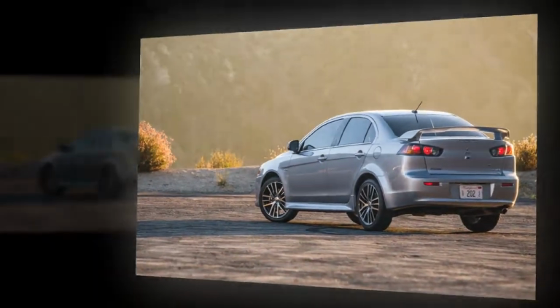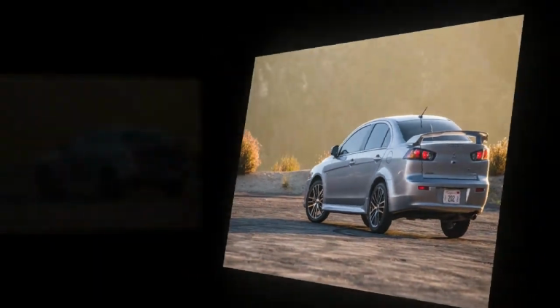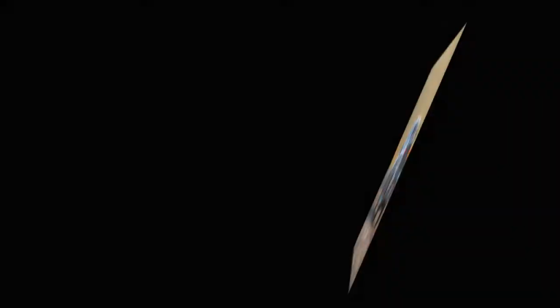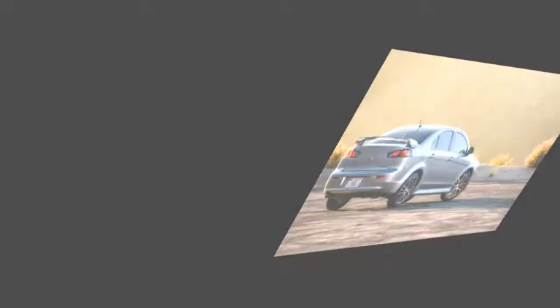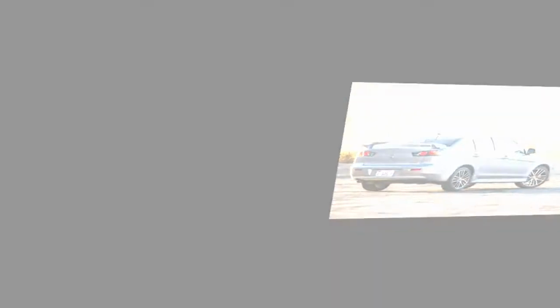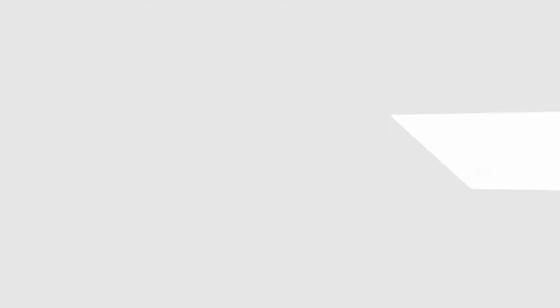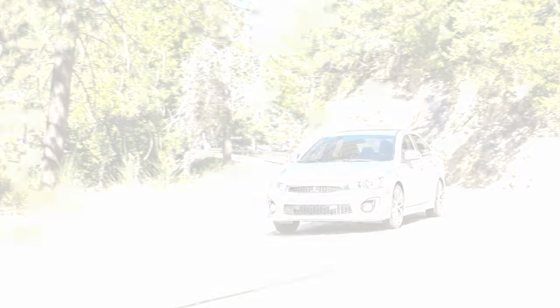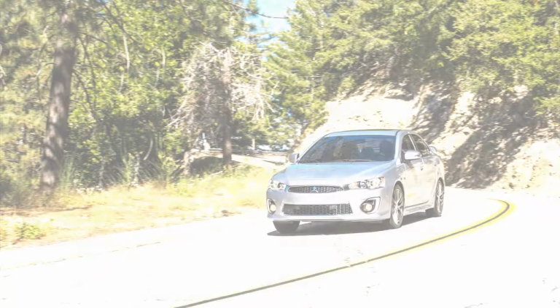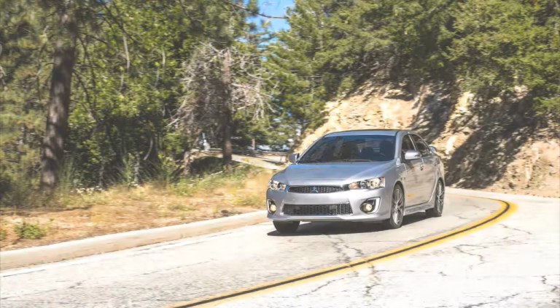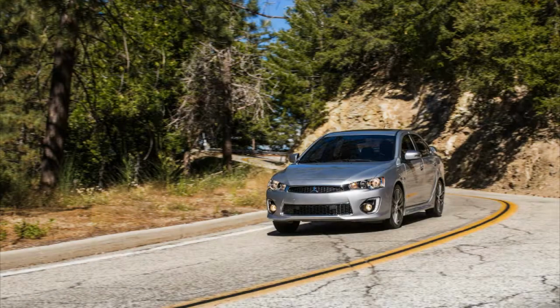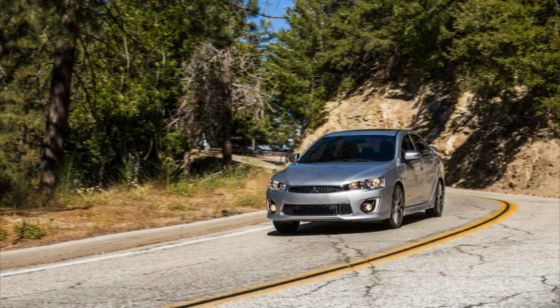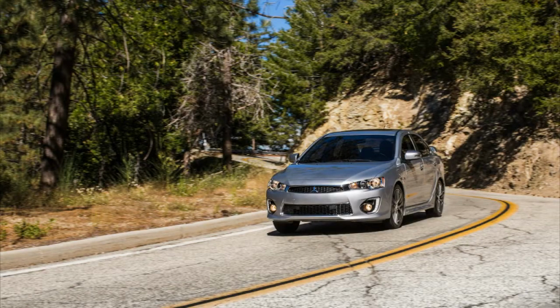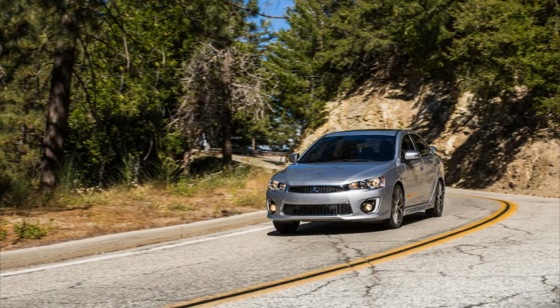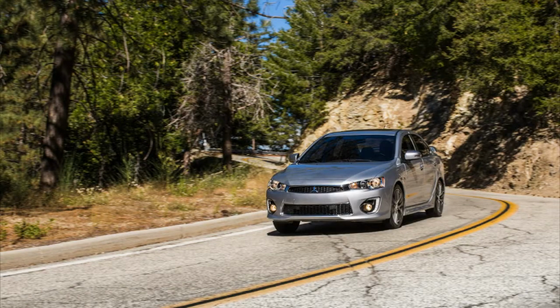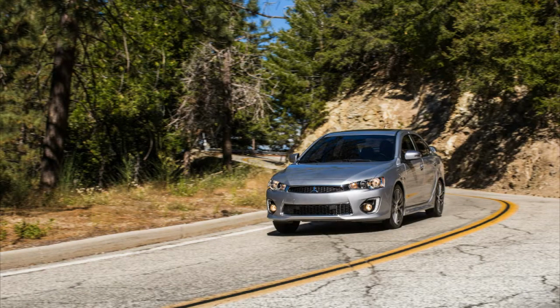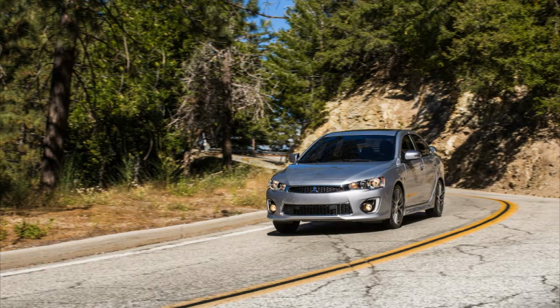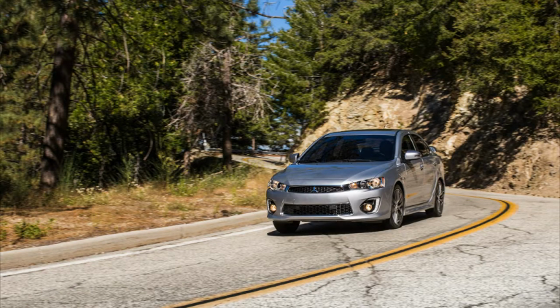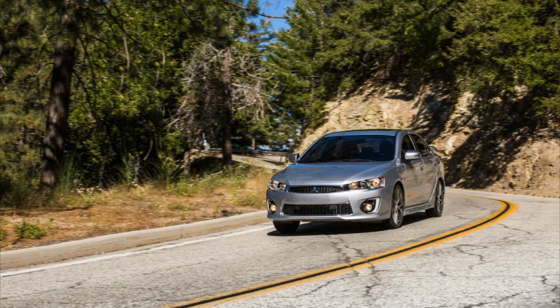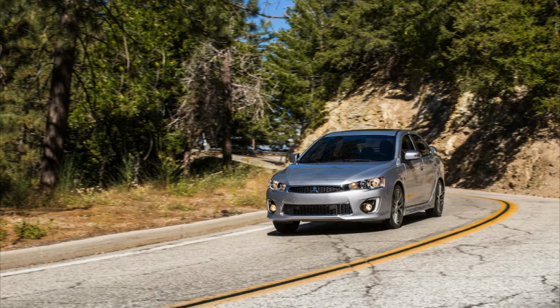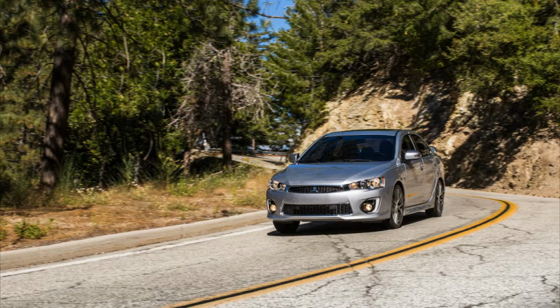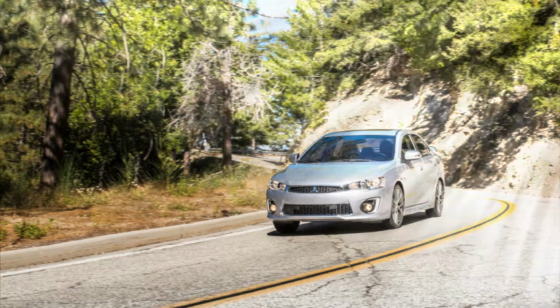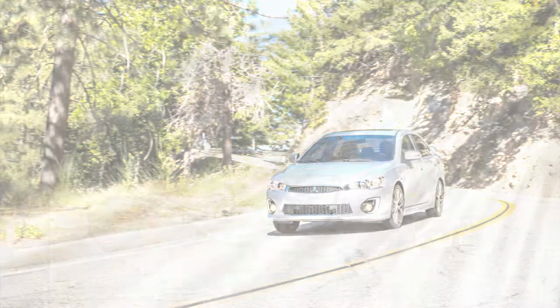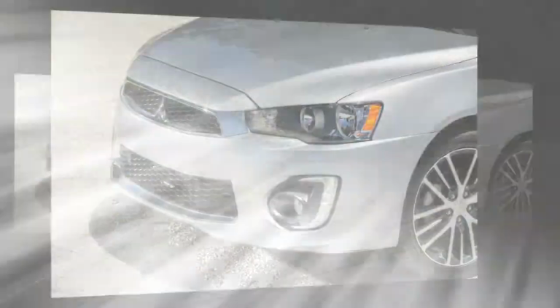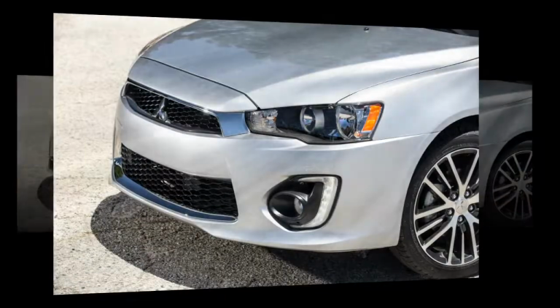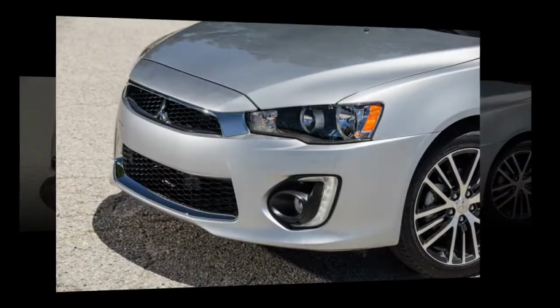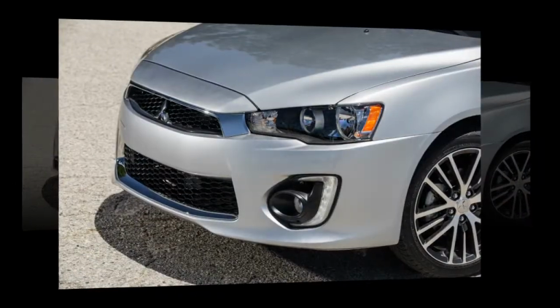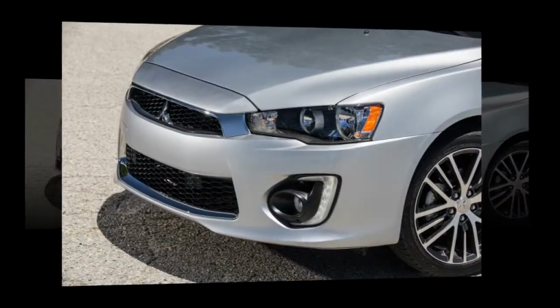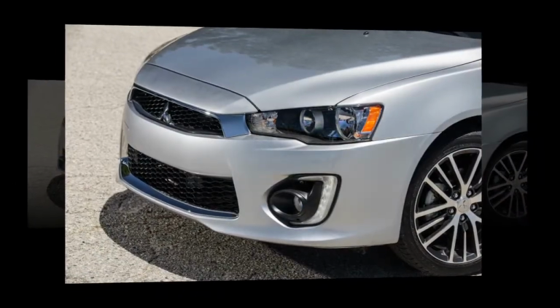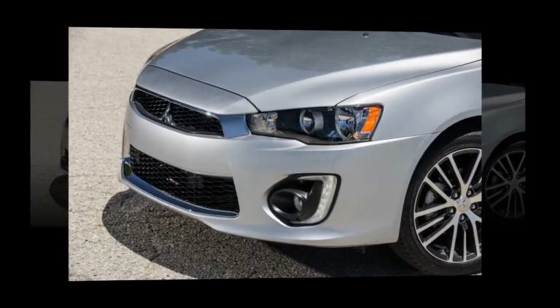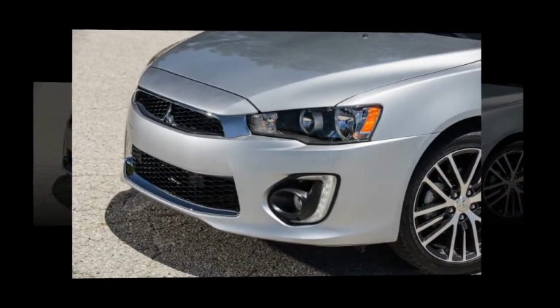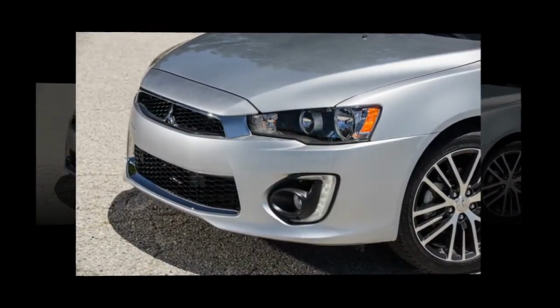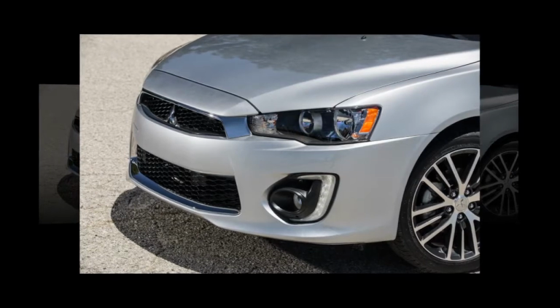Even so, Lancer sales were down from the year before. Enter the 2016 Lancer, which inherits a redesigned front fascia with ever-fashionable LED running lights, as well as enhanced standard equipment.